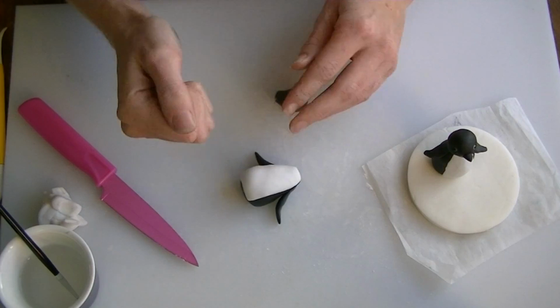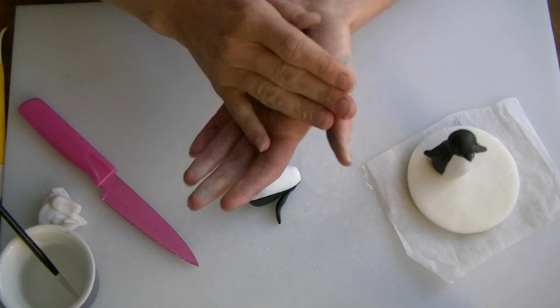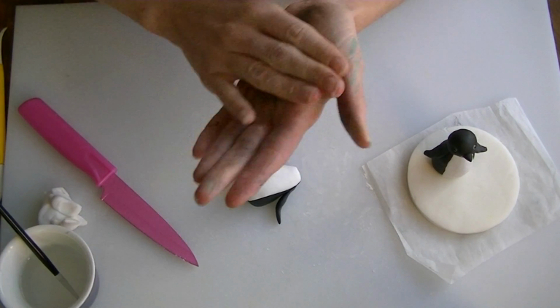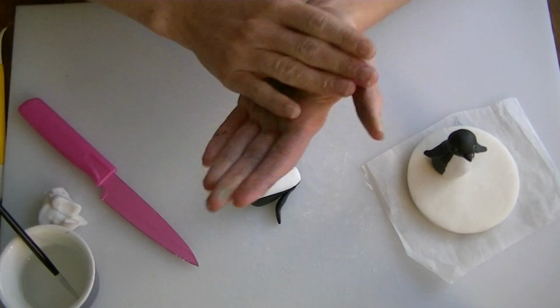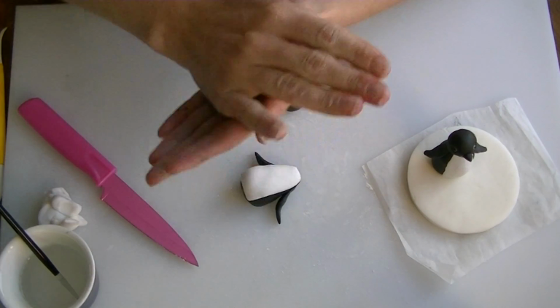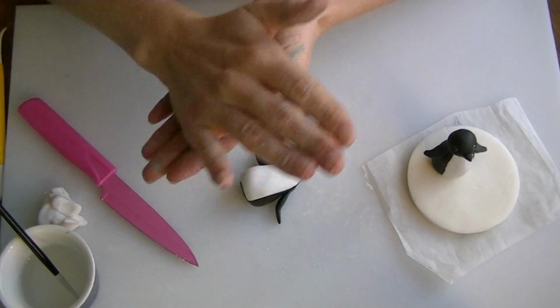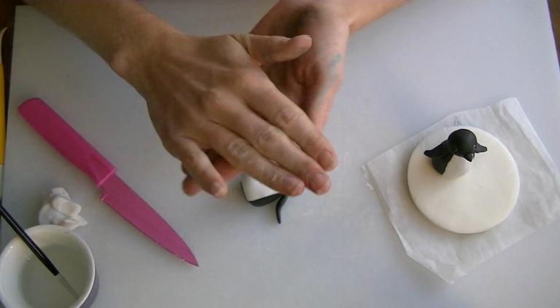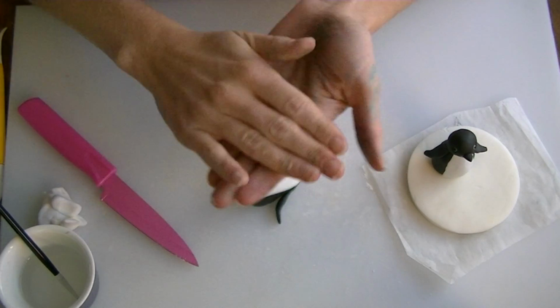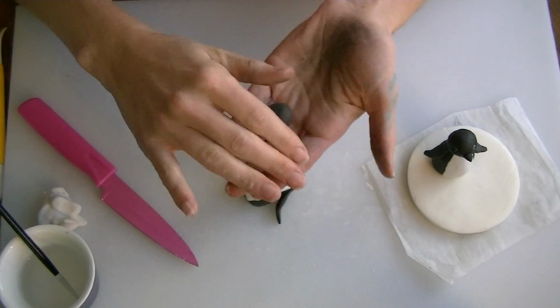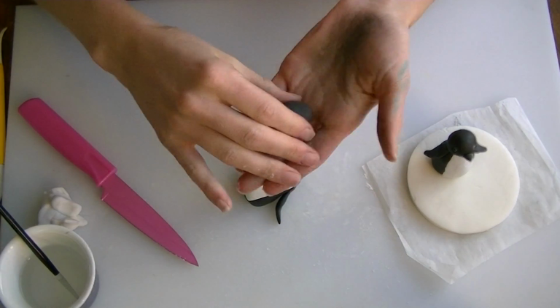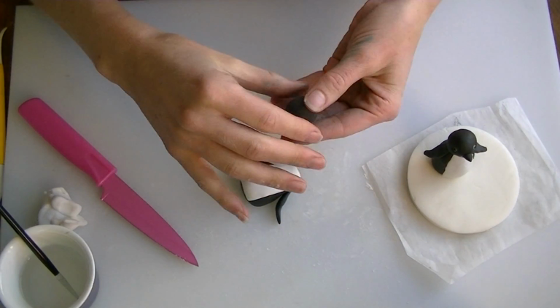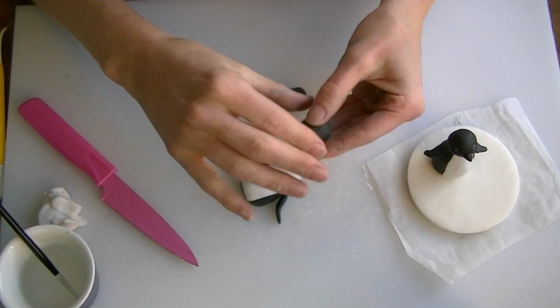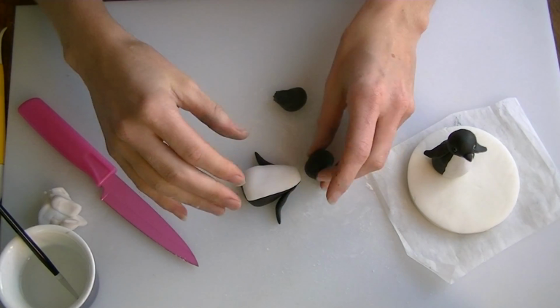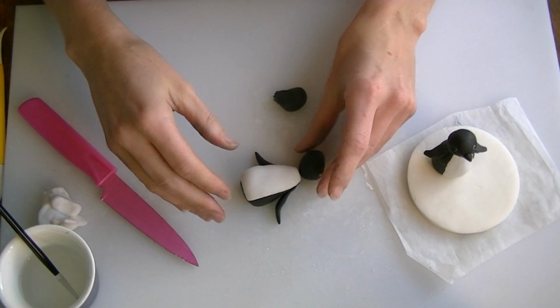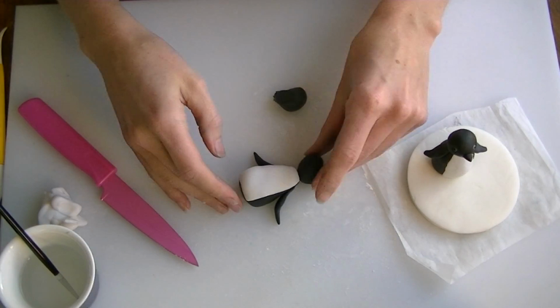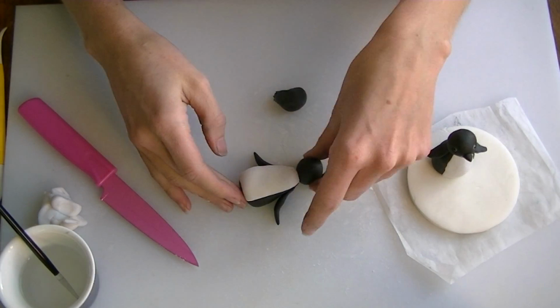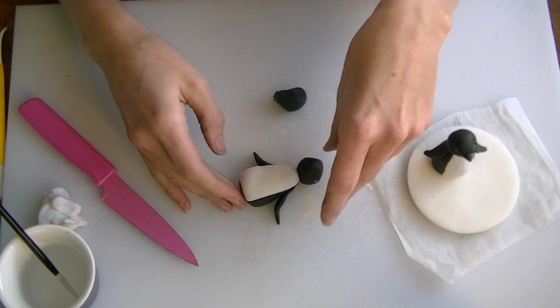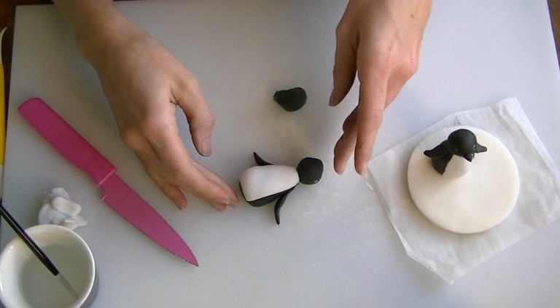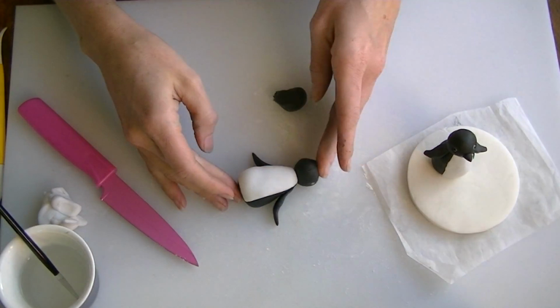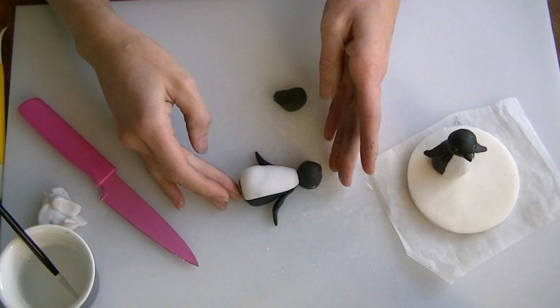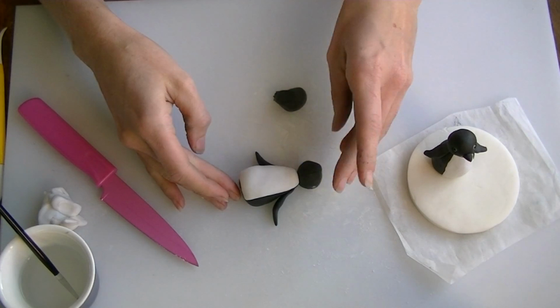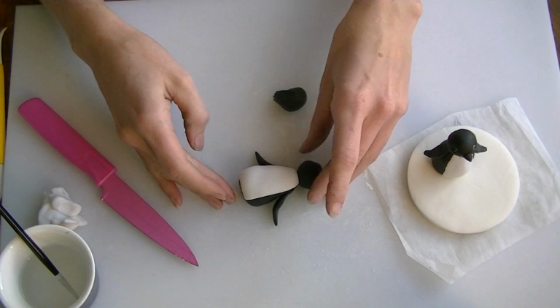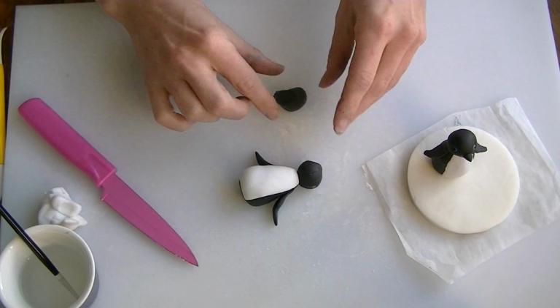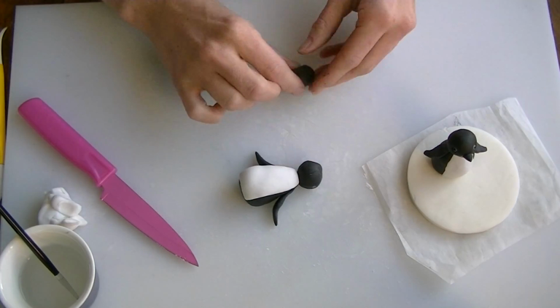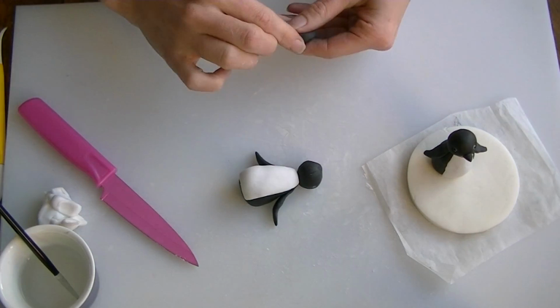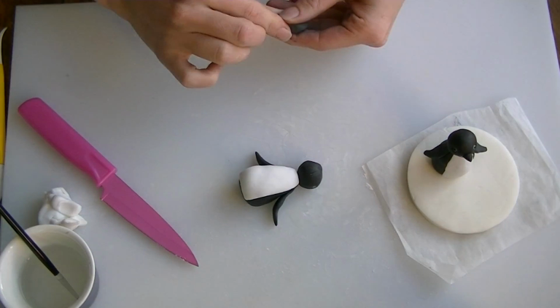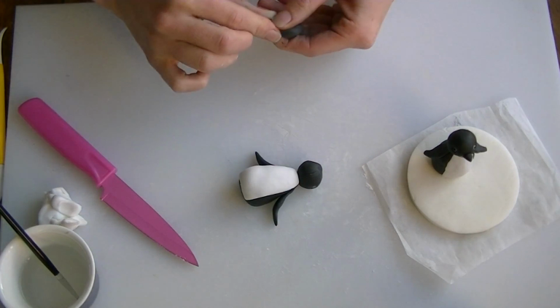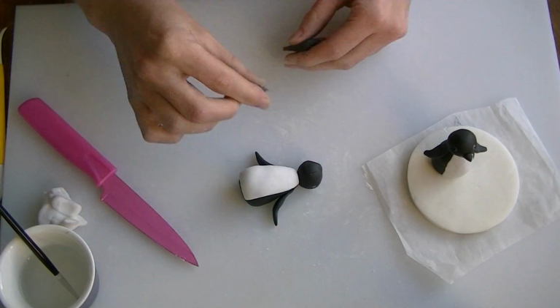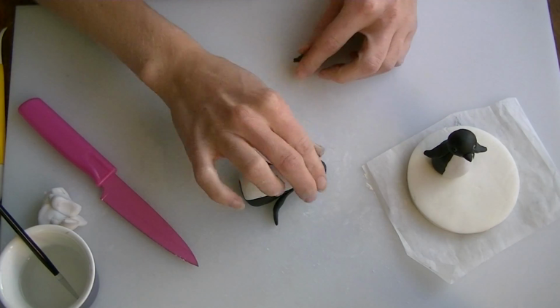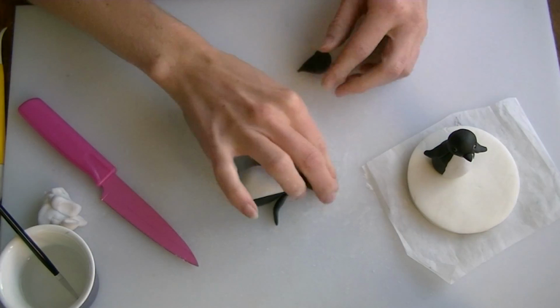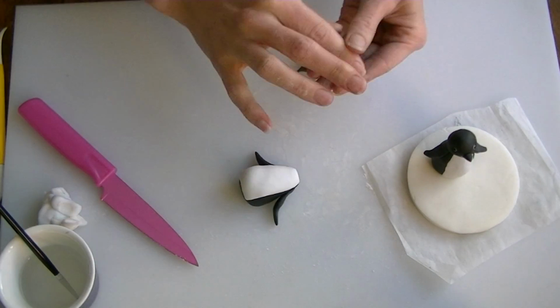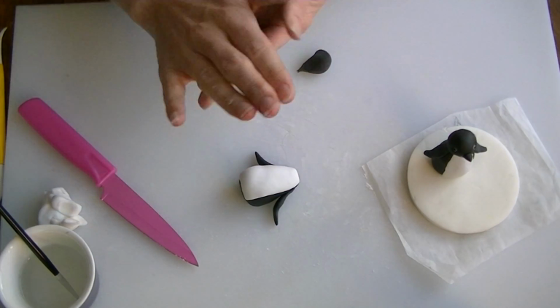Next, we need a head, and we are keeping the heads quite small on these ones. Just put a tiny bit more on.